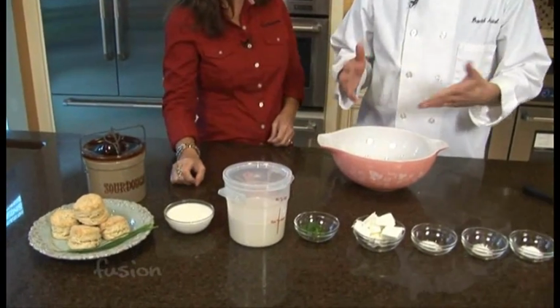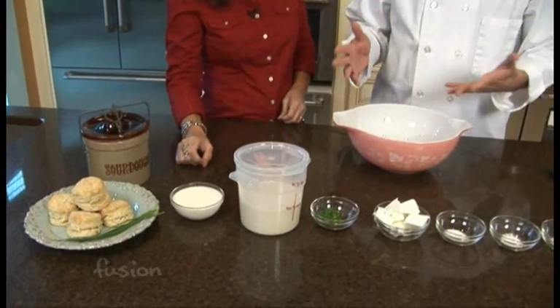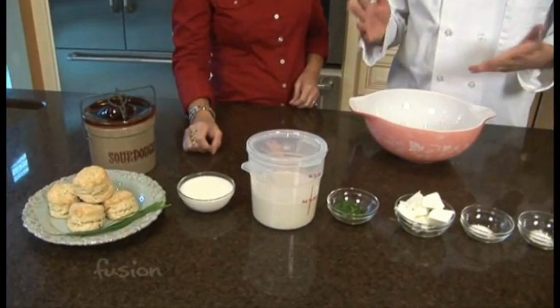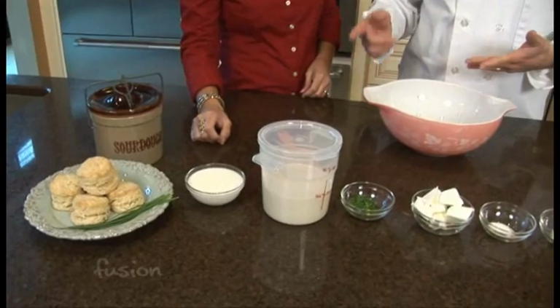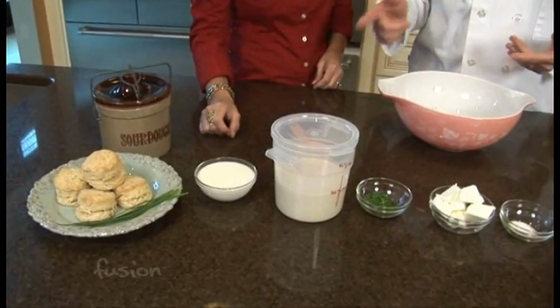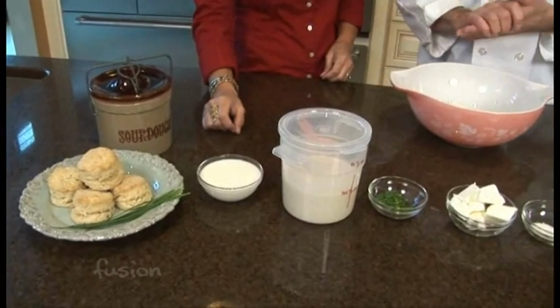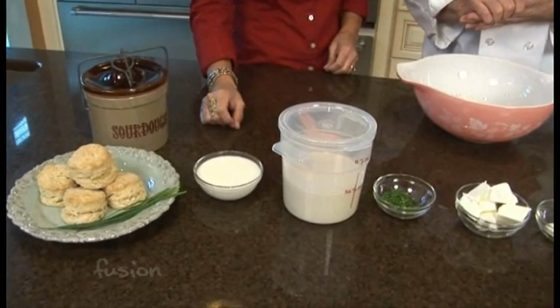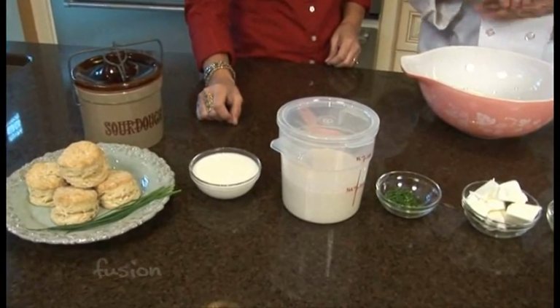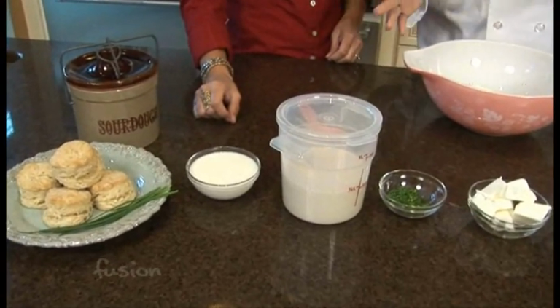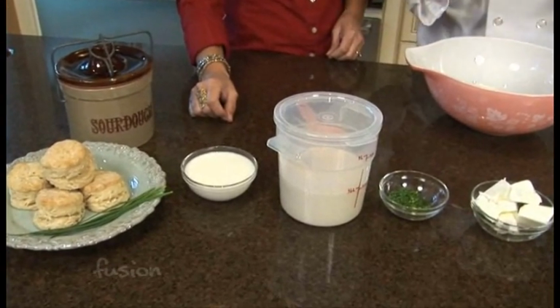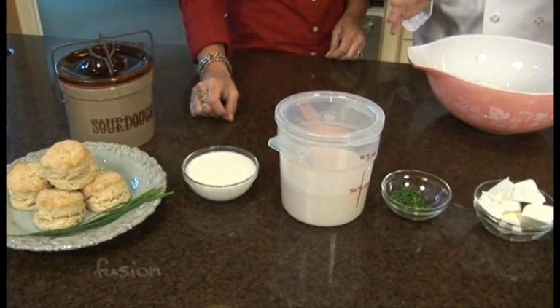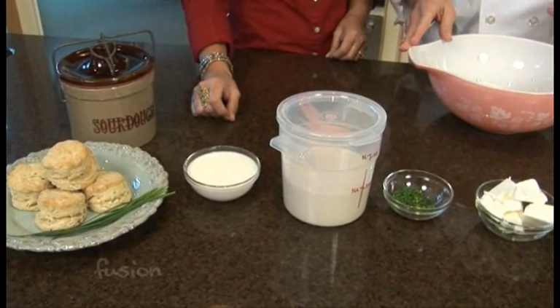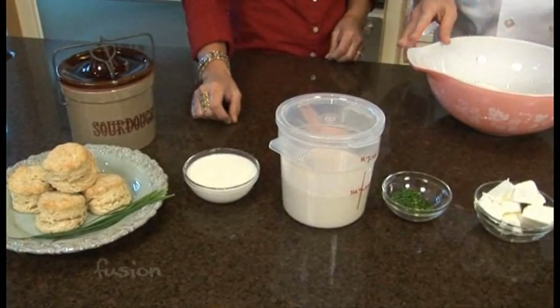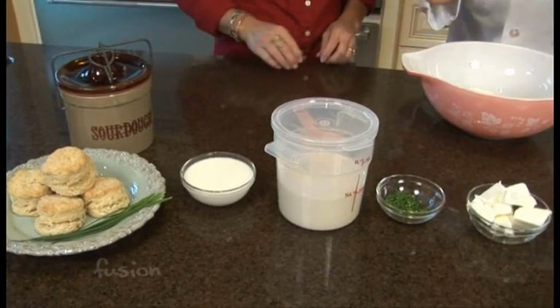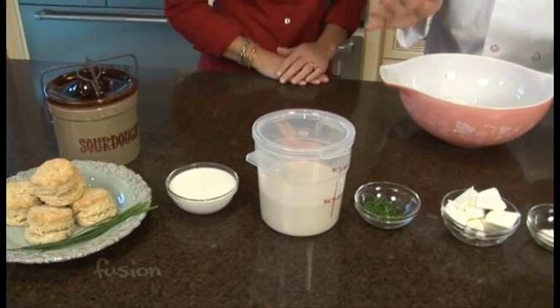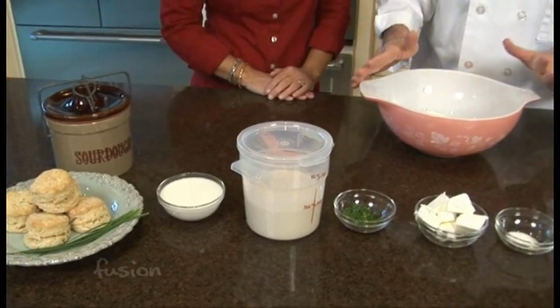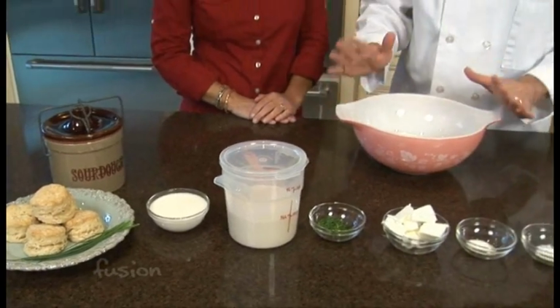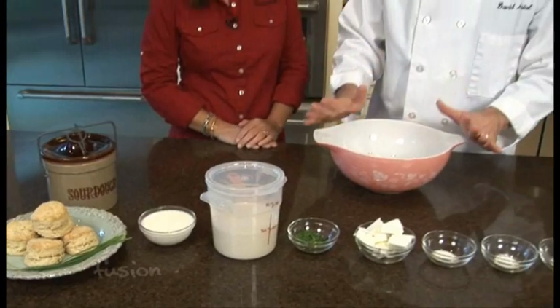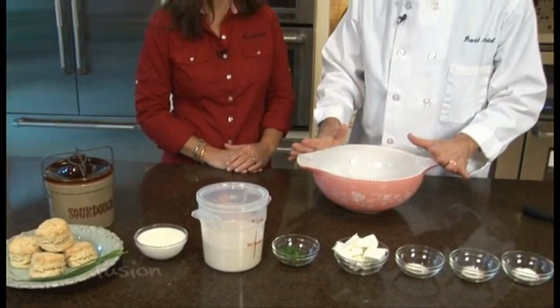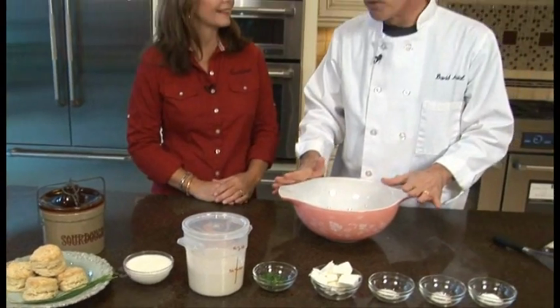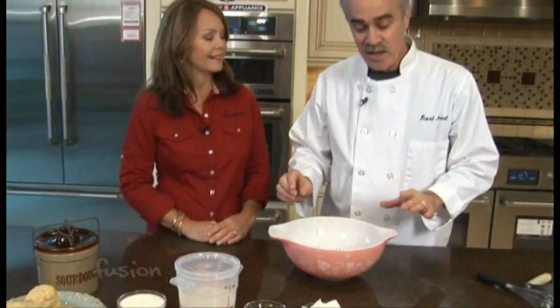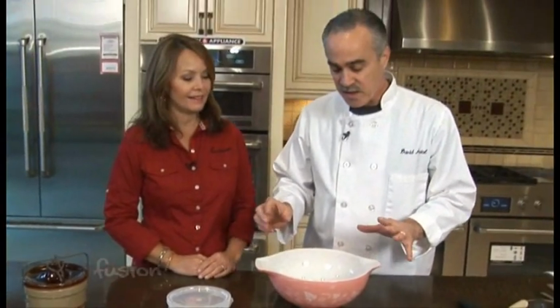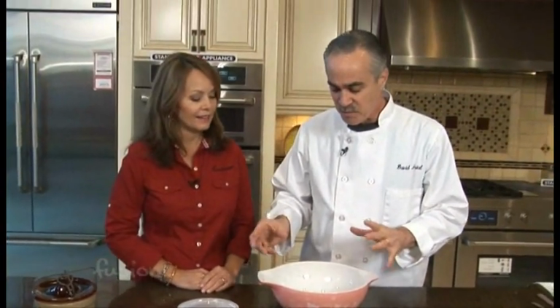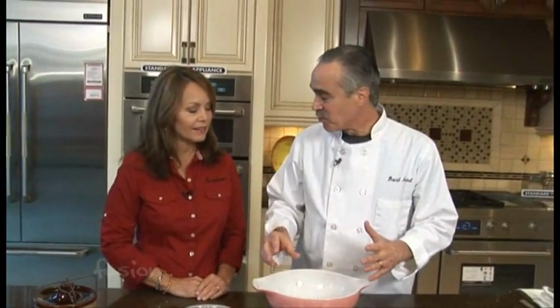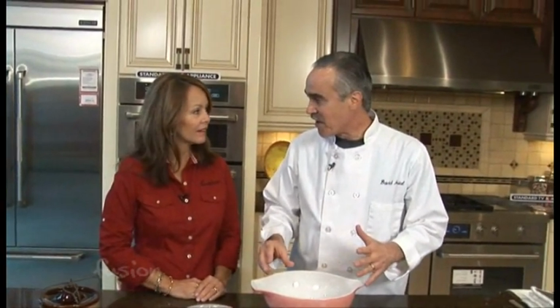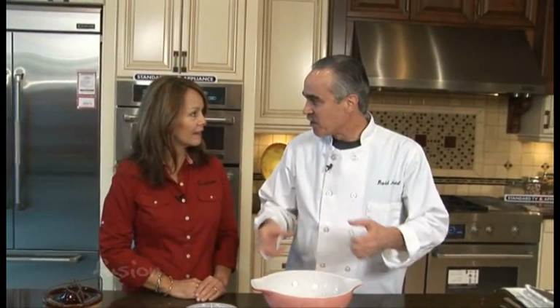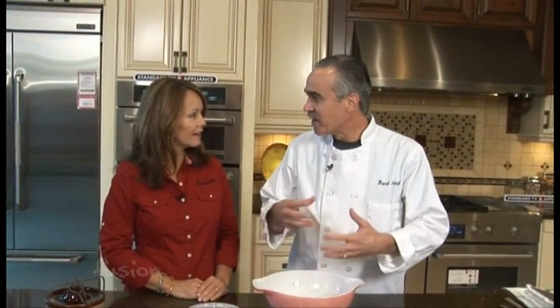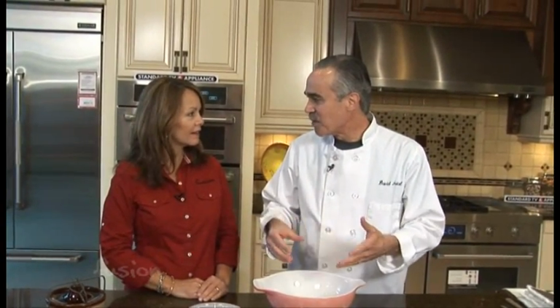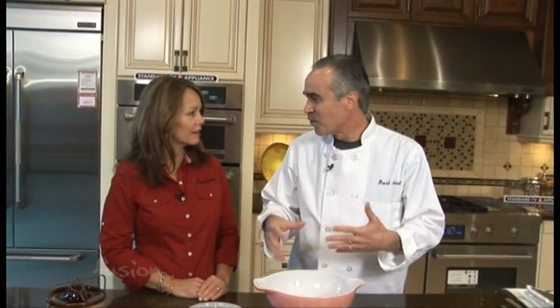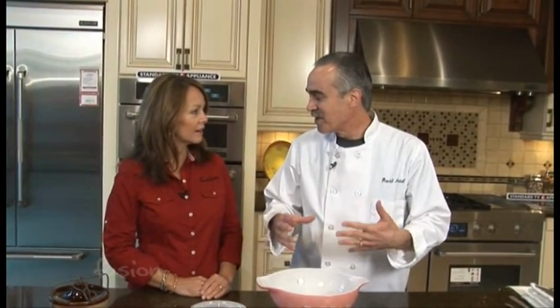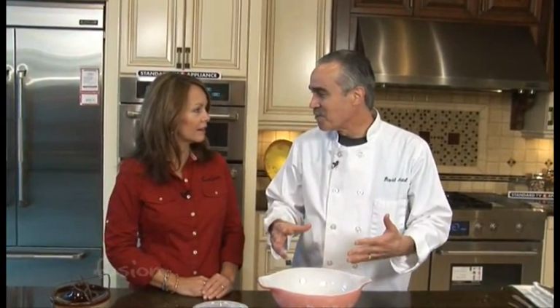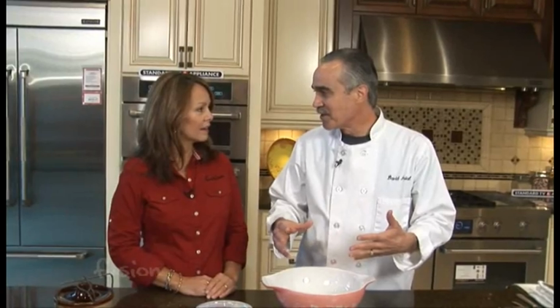Most people just think about bread when they think about sourdough starter or sourdough in general. But sourdough makes great biscuits too. It gives them a little bit of tang and it really lightens them up so they're really a light biscuit.